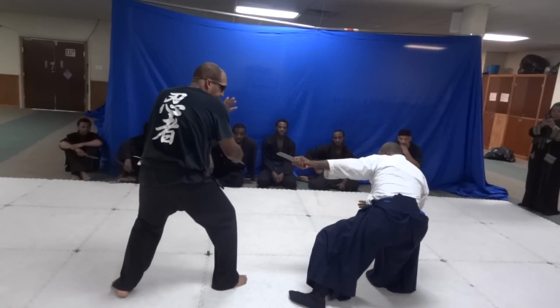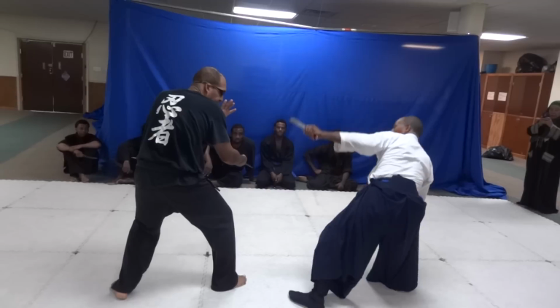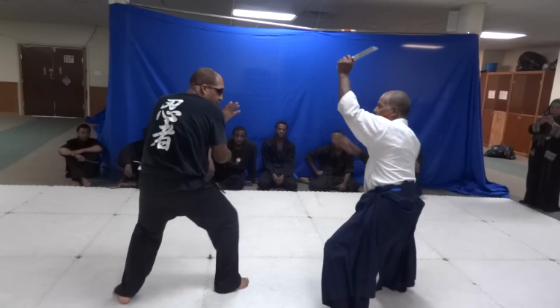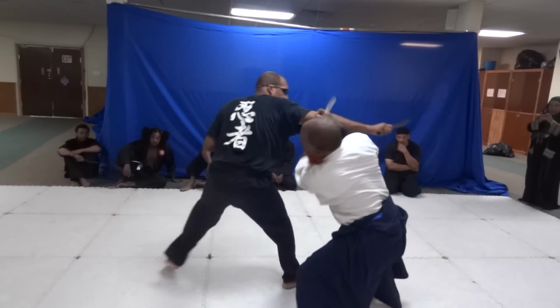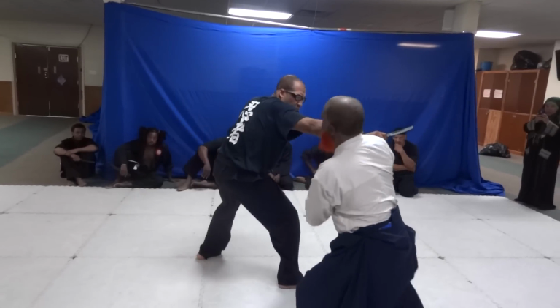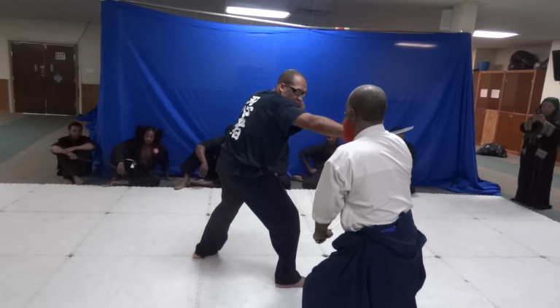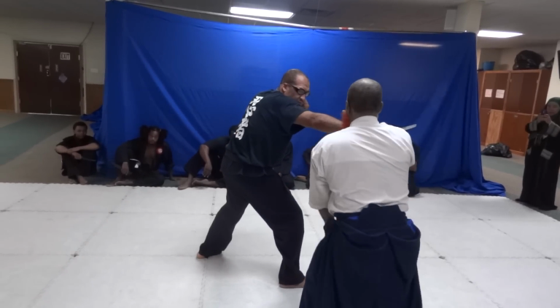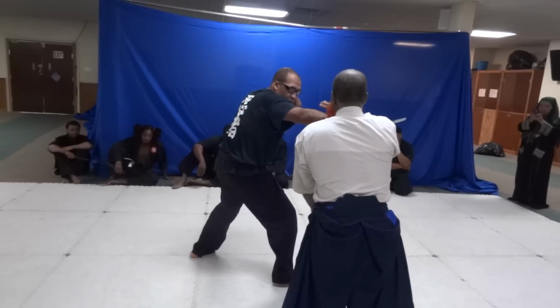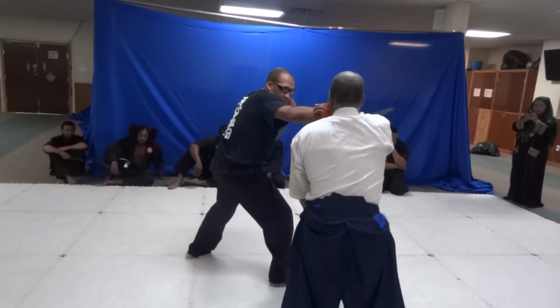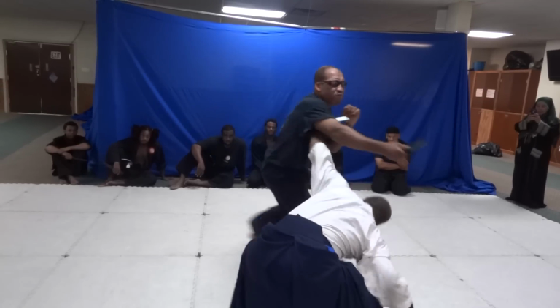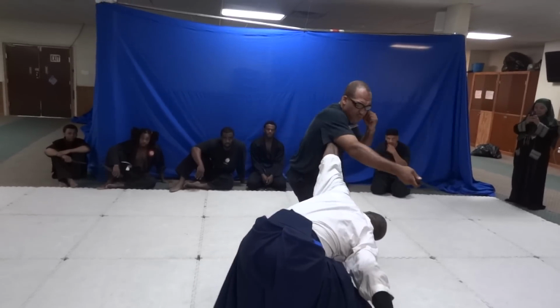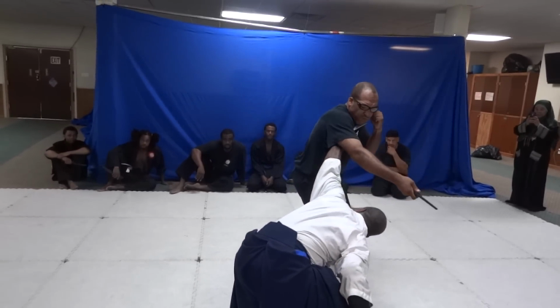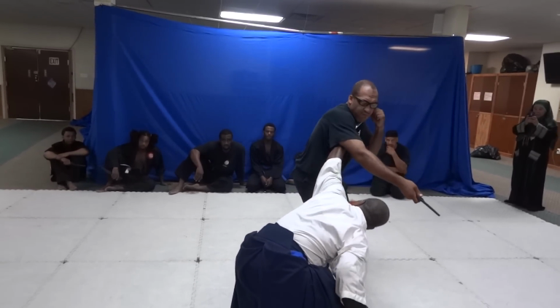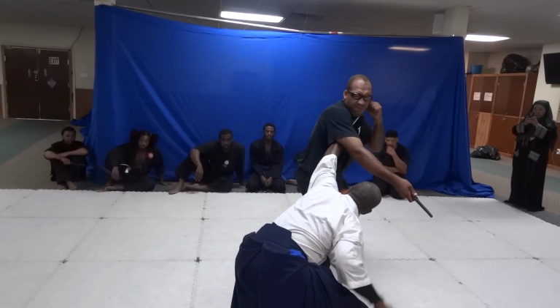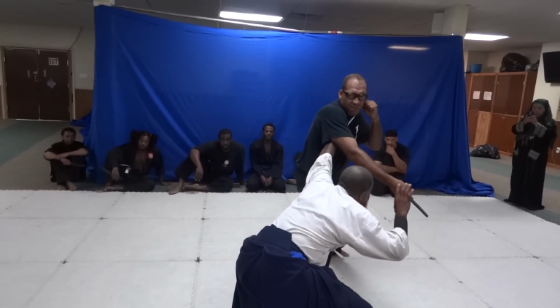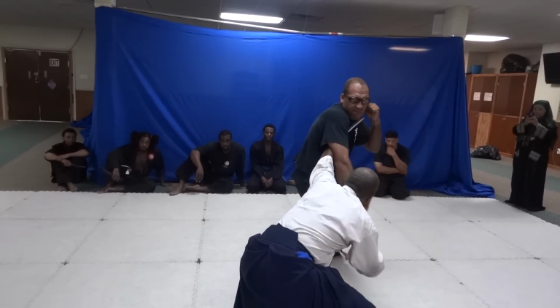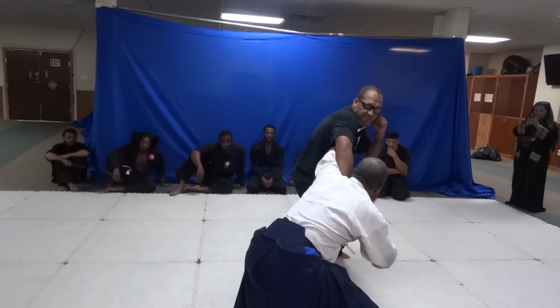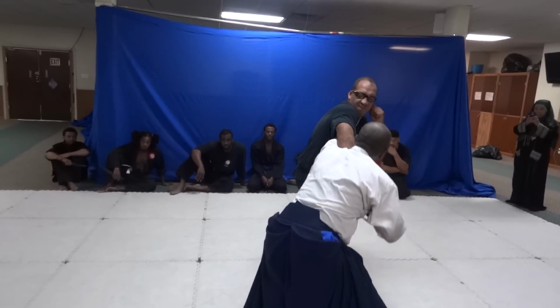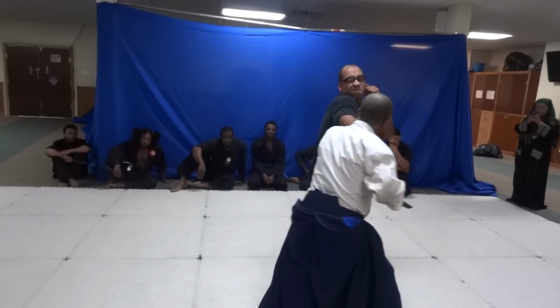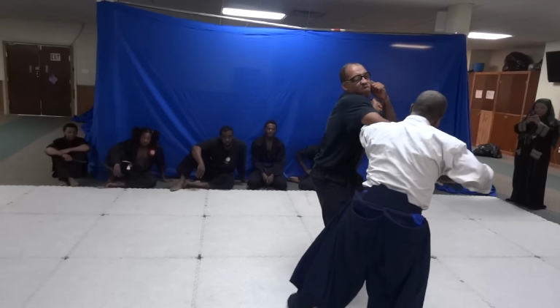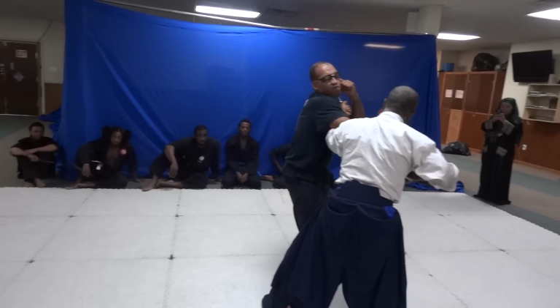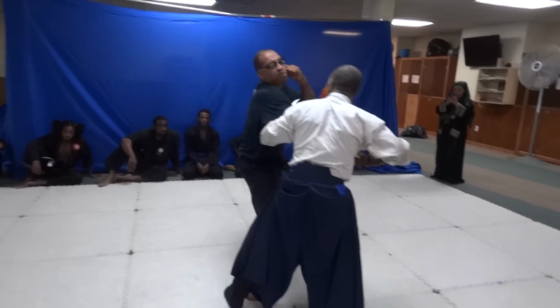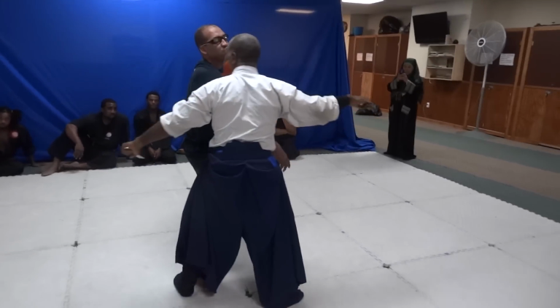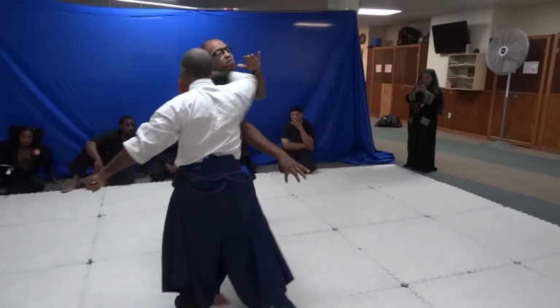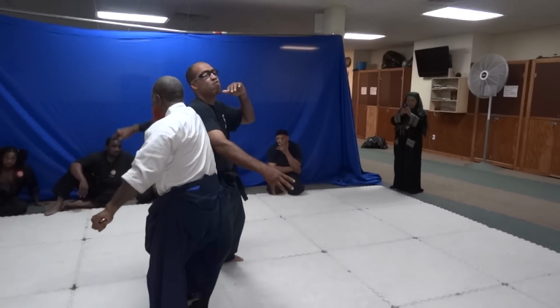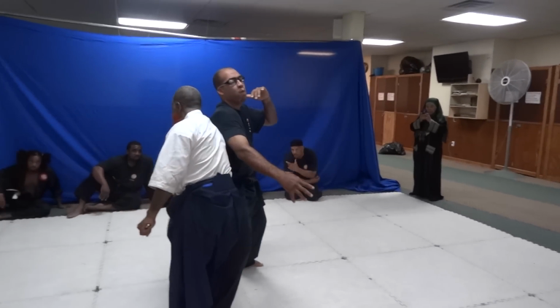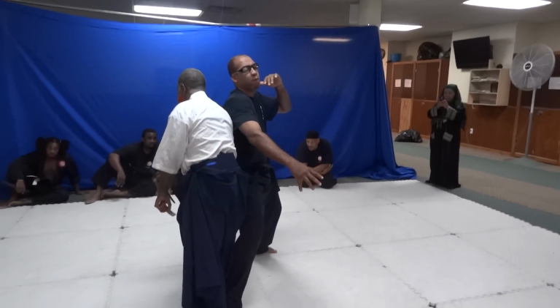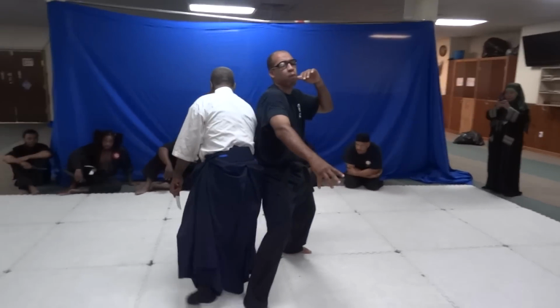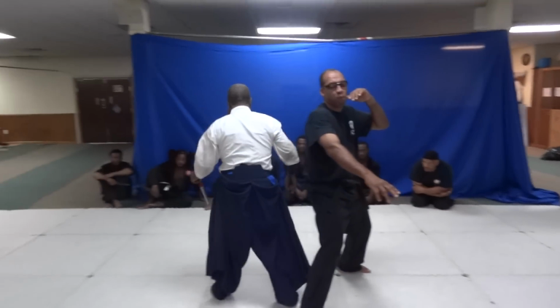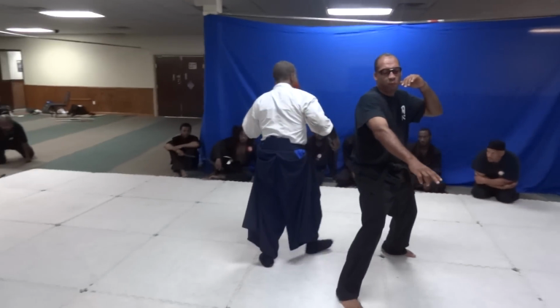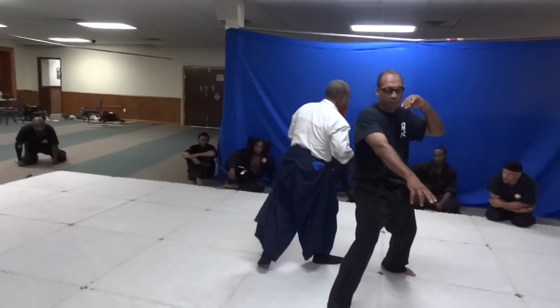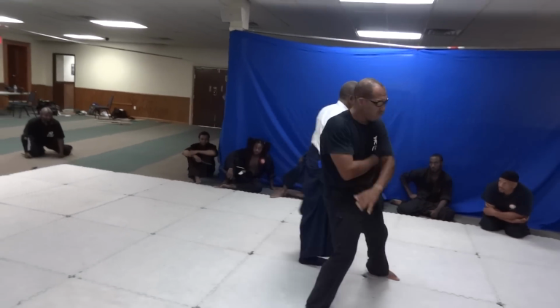Top to center. Second slap — hit. Third slap — hit. See? Right under. There.